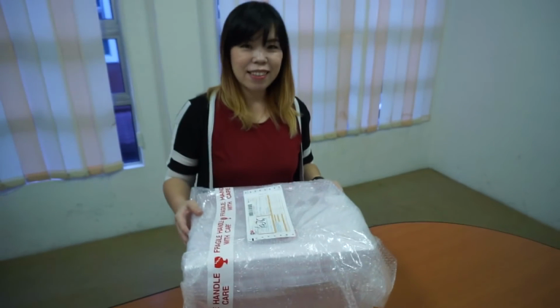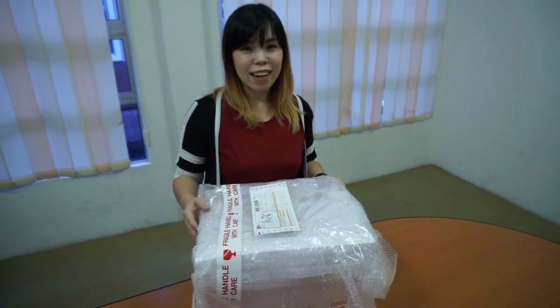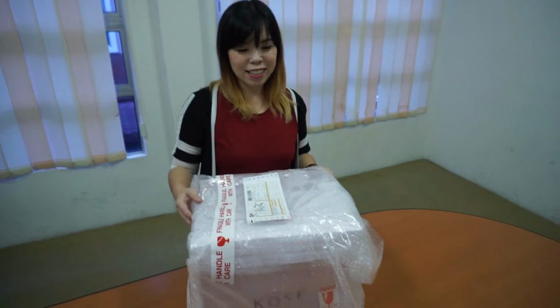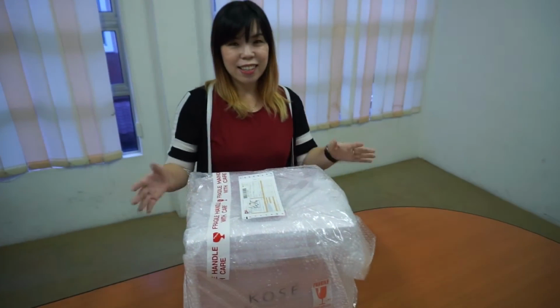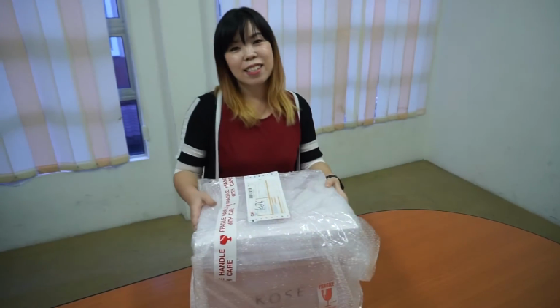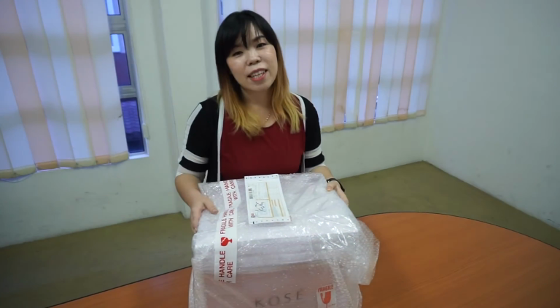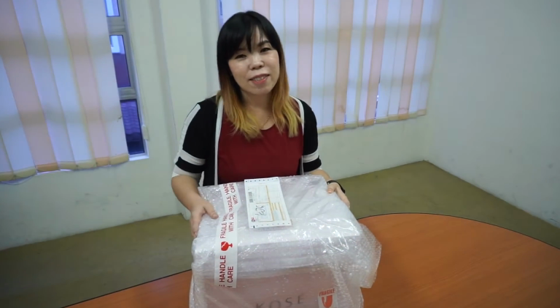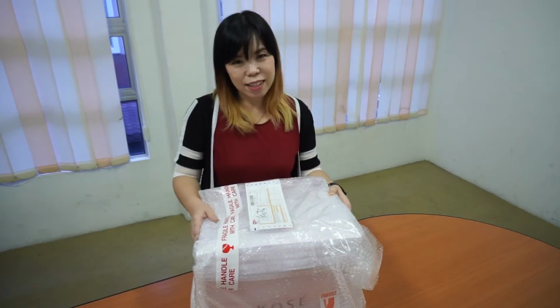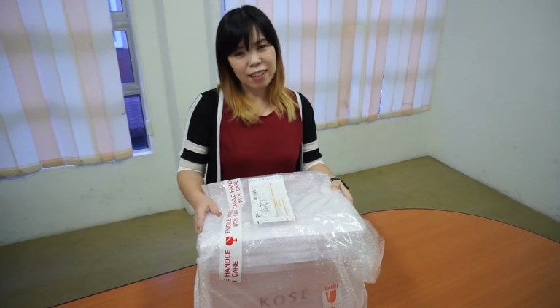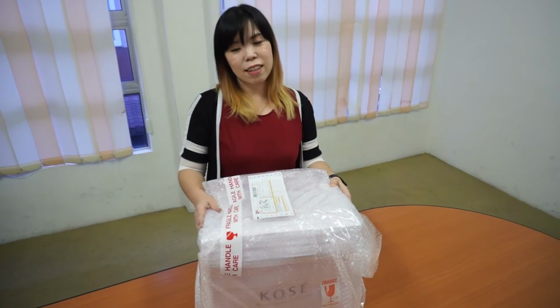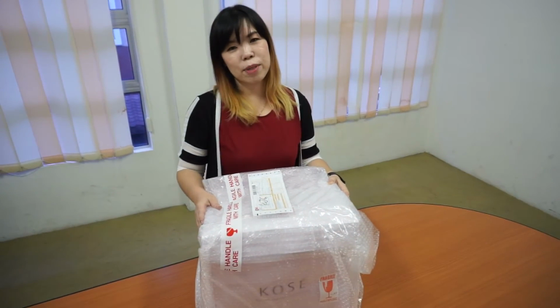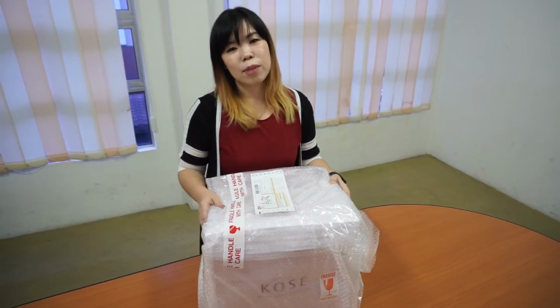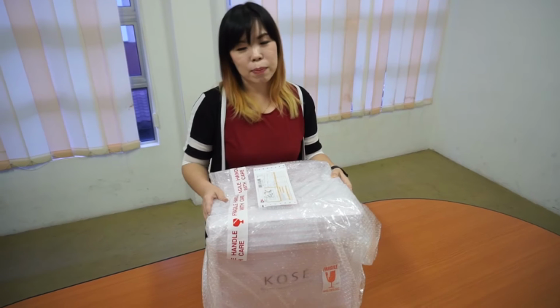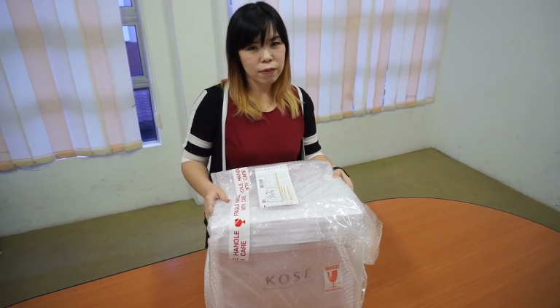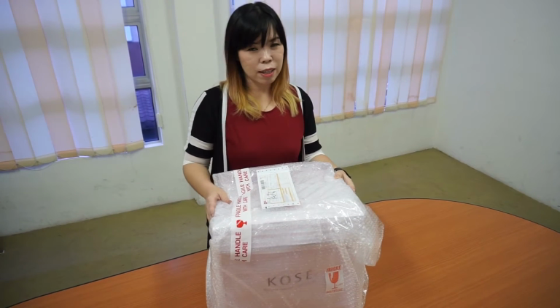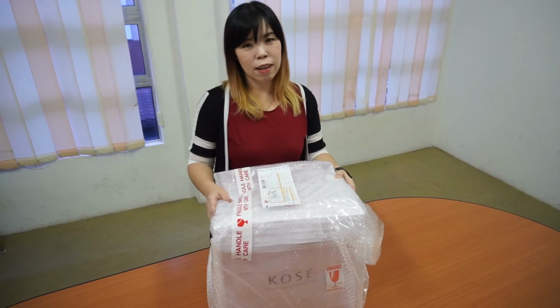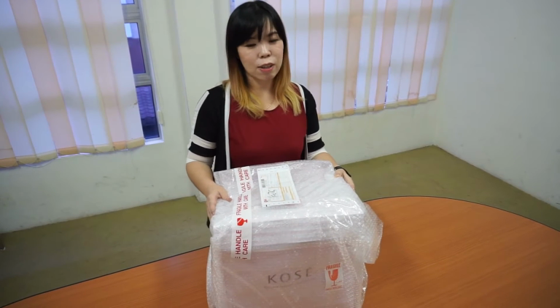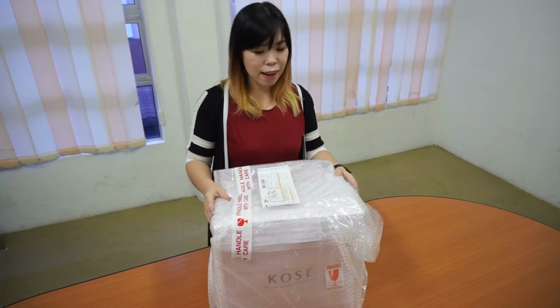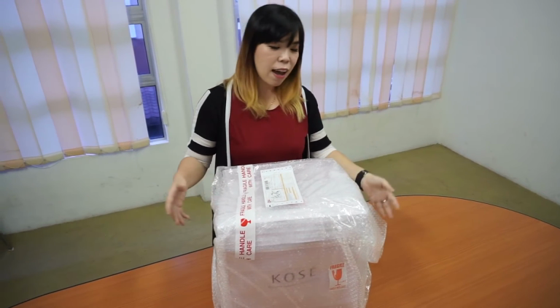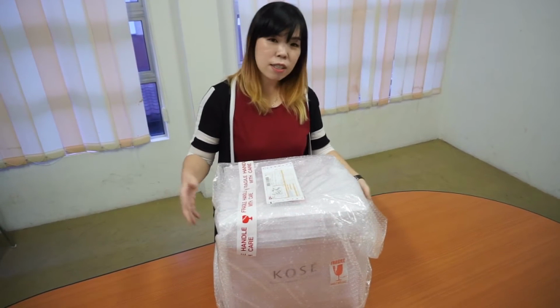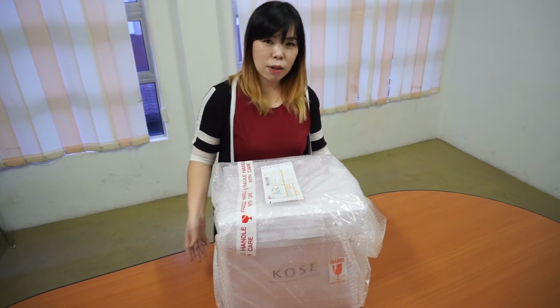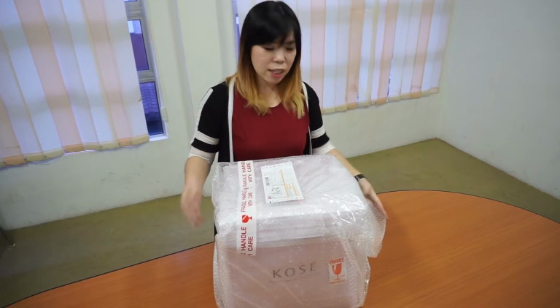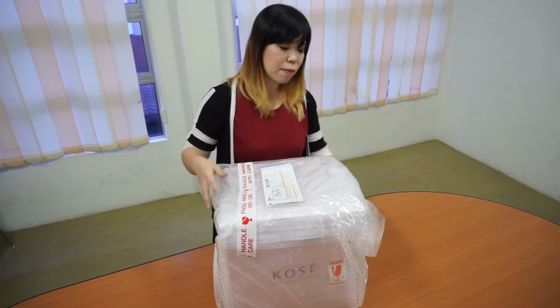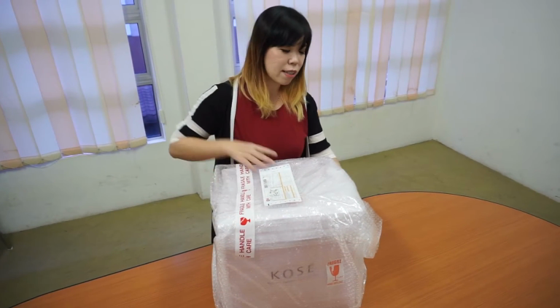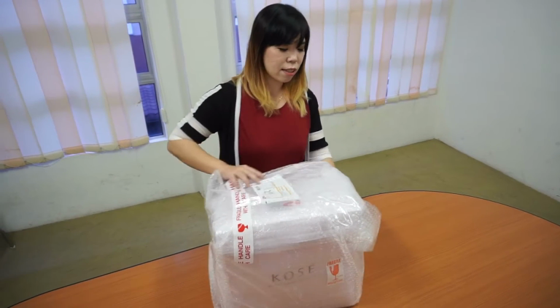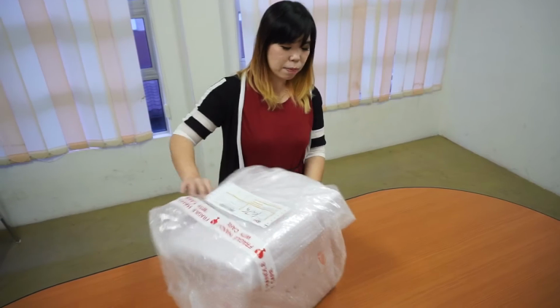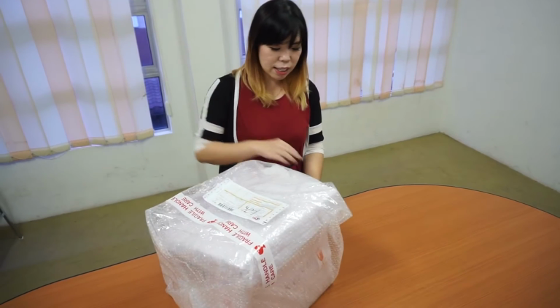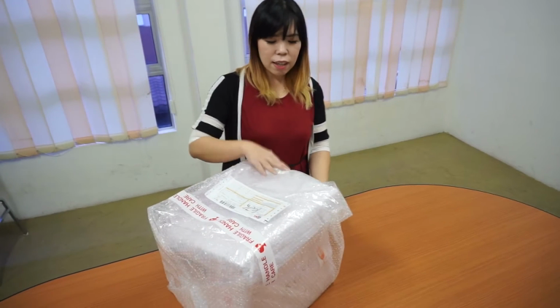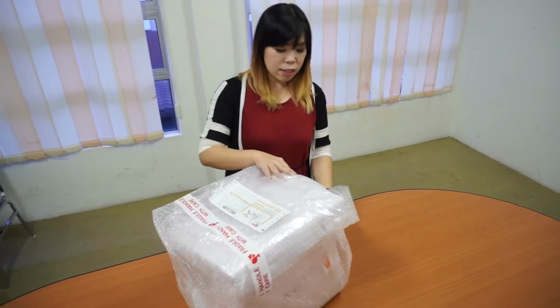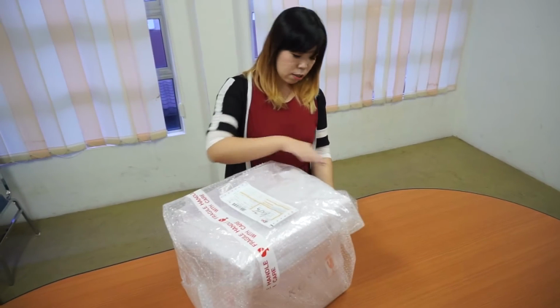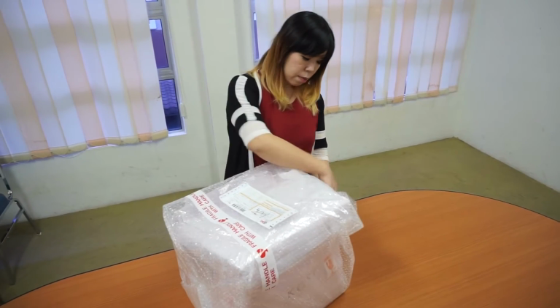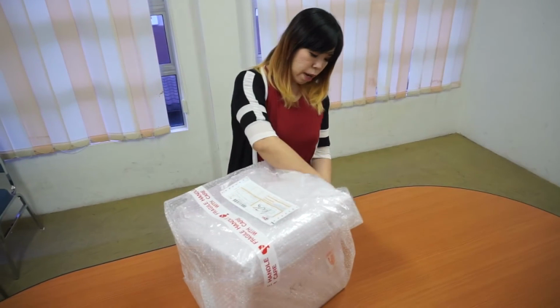Hey guys, this is the box I just received and it's a collaboration between Butterfly Malaysia and Concept. I'm going to show you what's inside the box and unbox this. You can see it's totally rubberized.